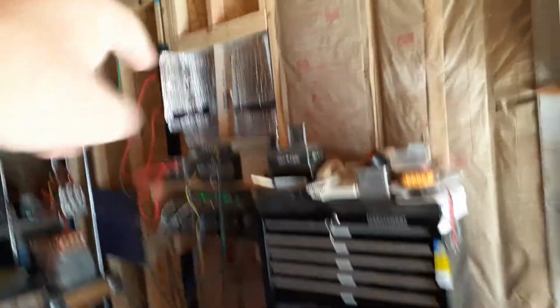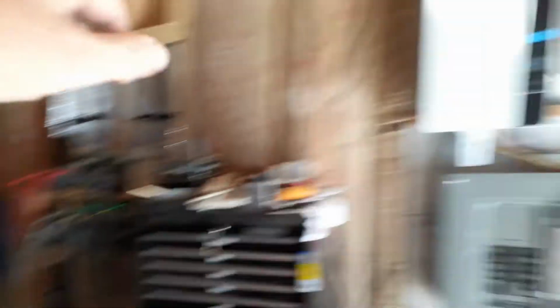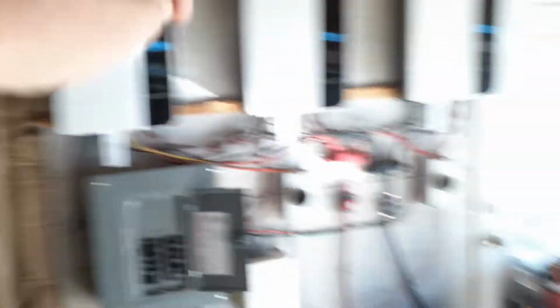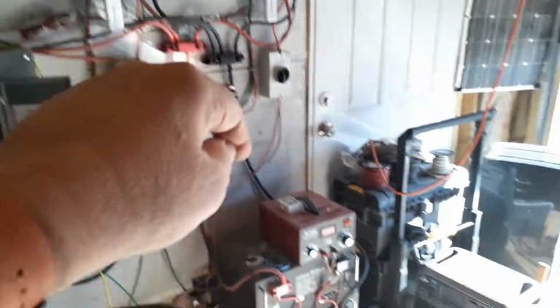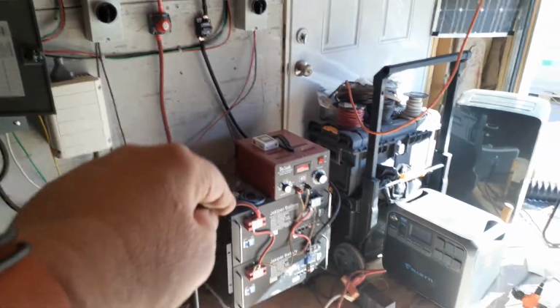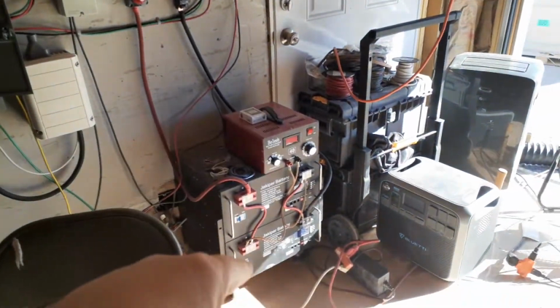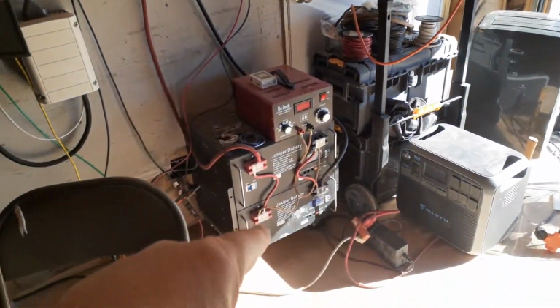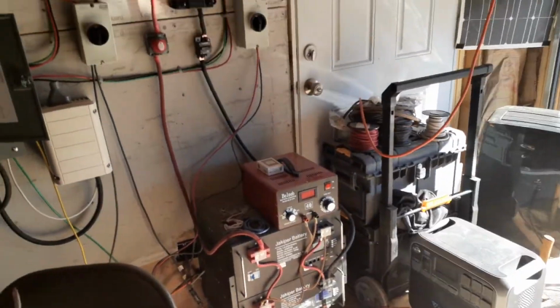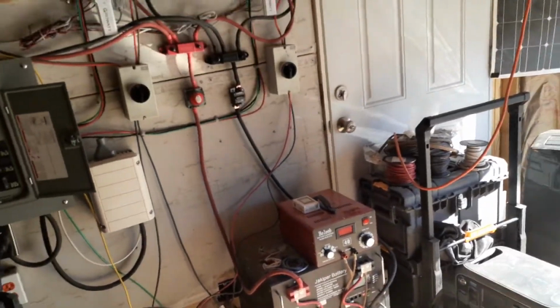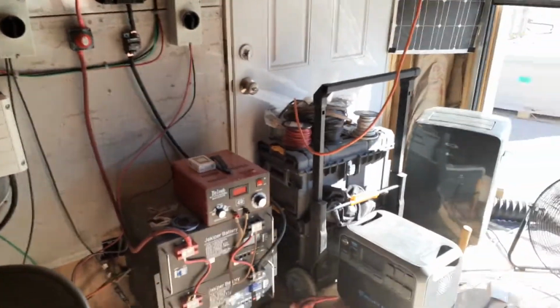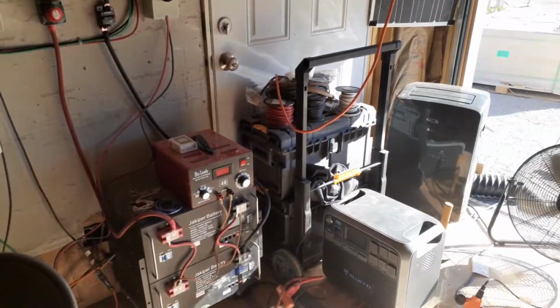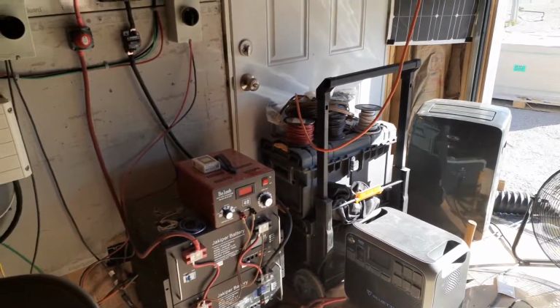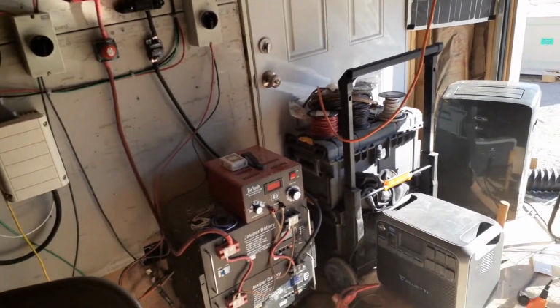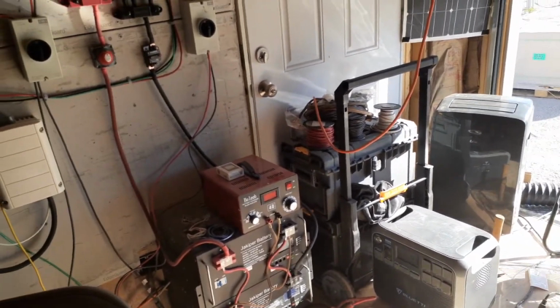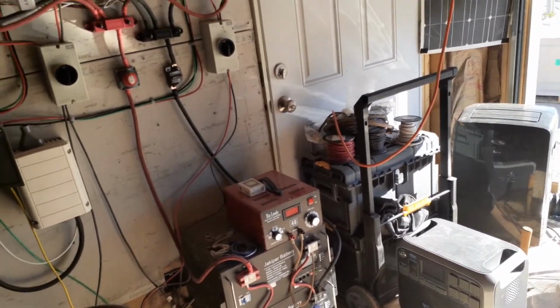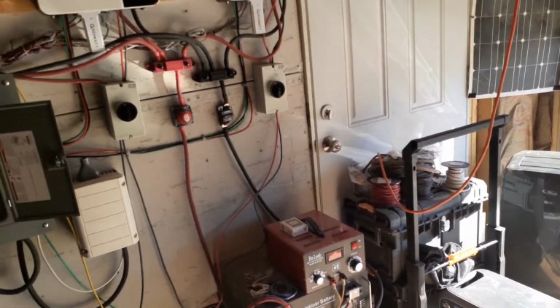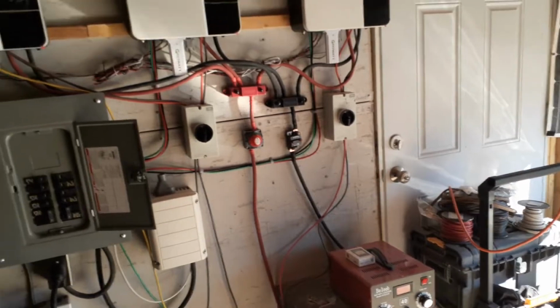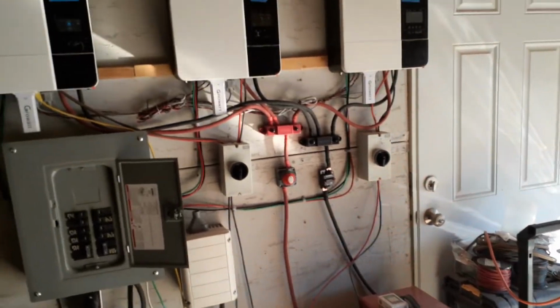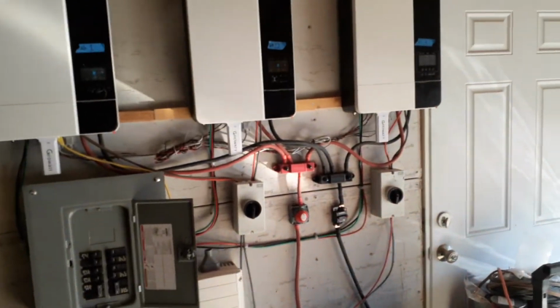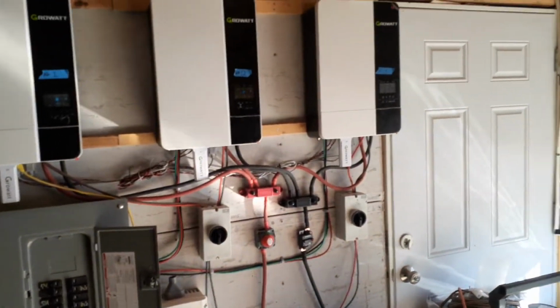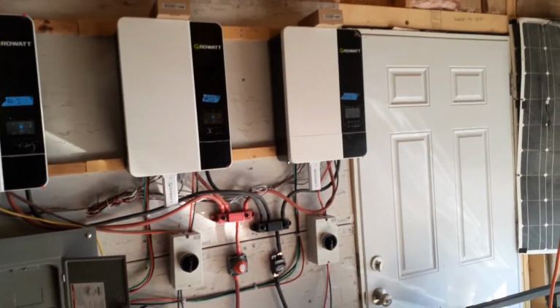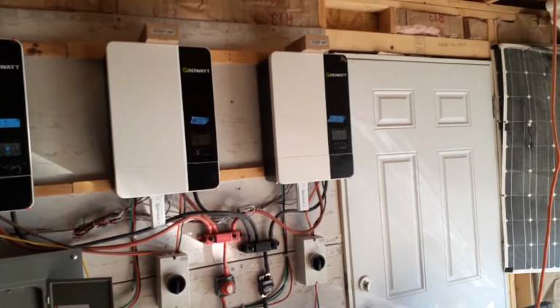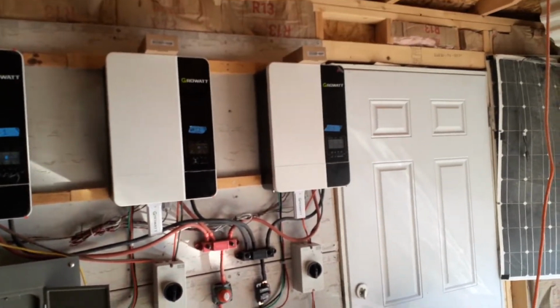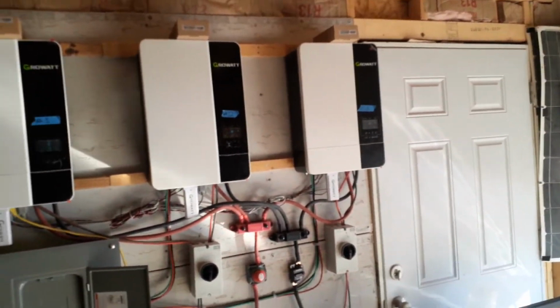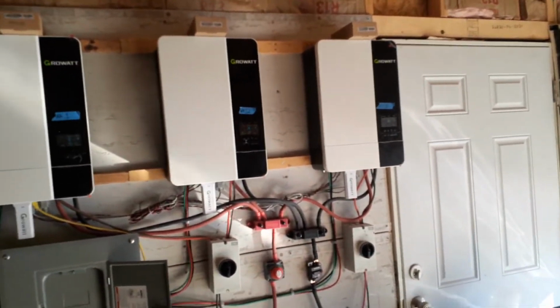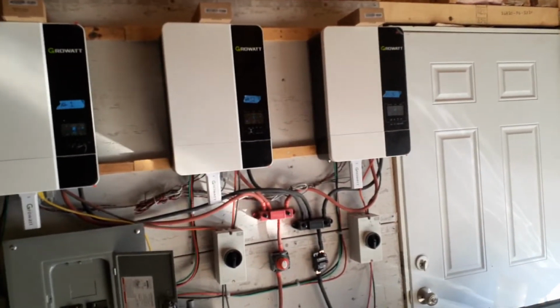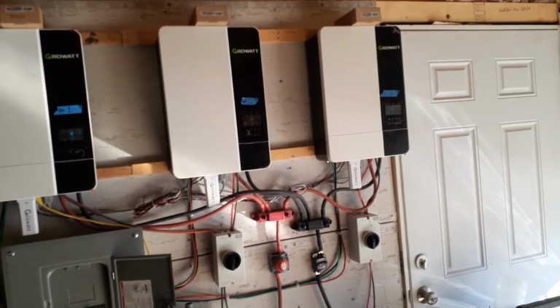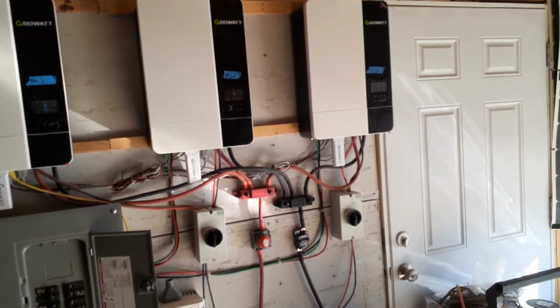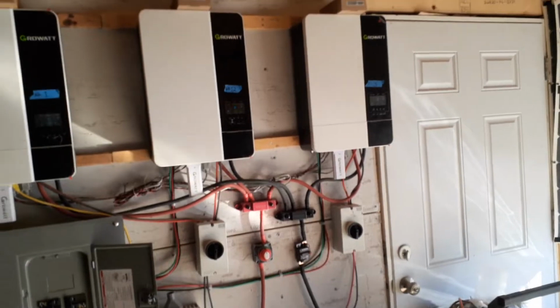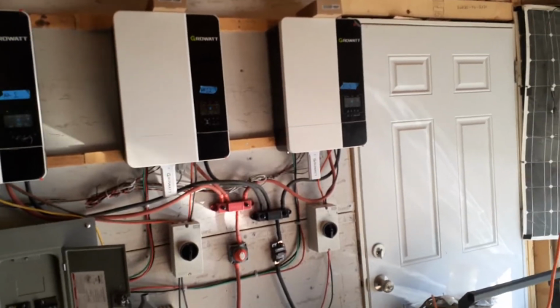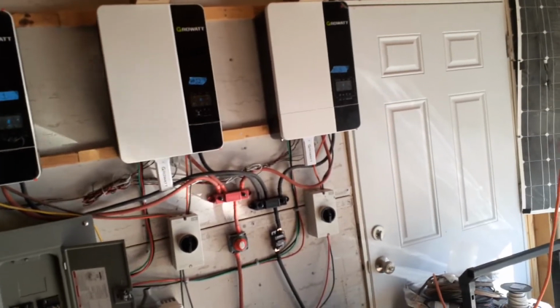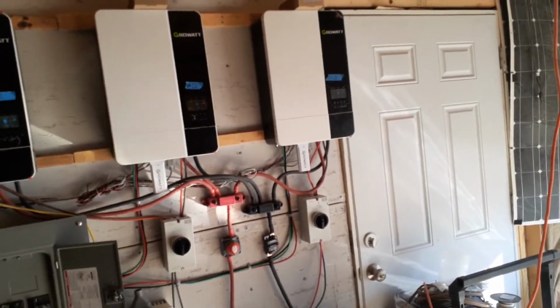What I need to do first is get my solar online, because to be honest, I don't have enough solar power to run the miners and the house at the same time. So I need to bring new panels online and get more power.